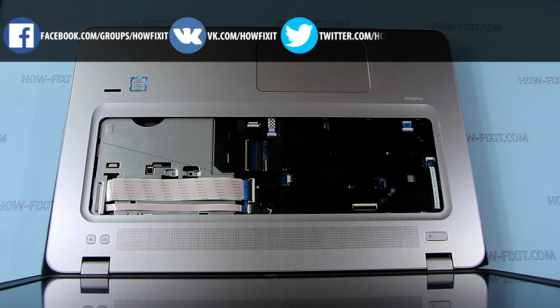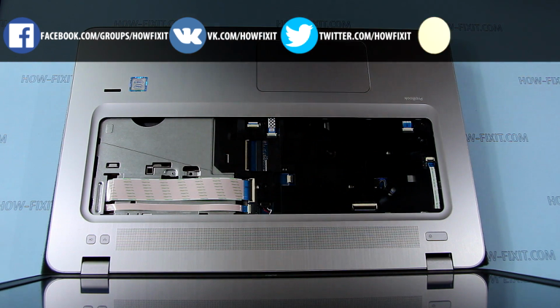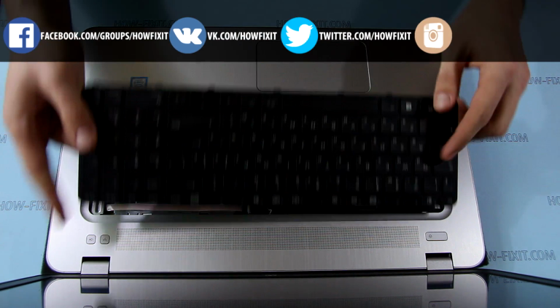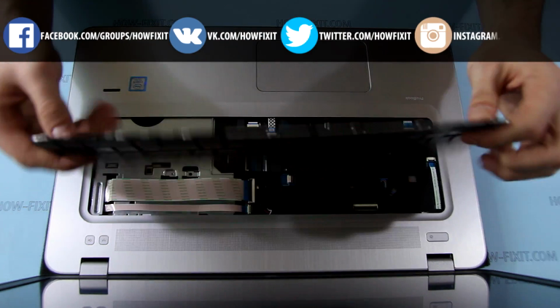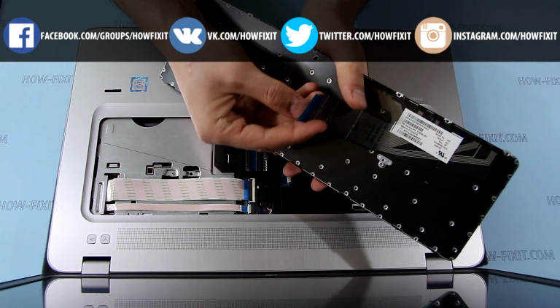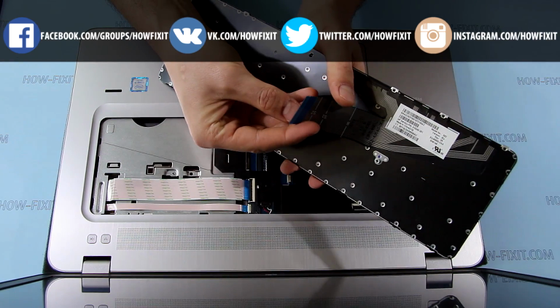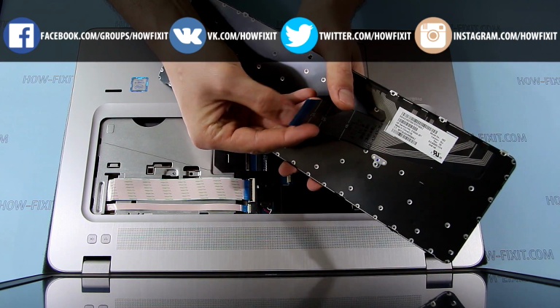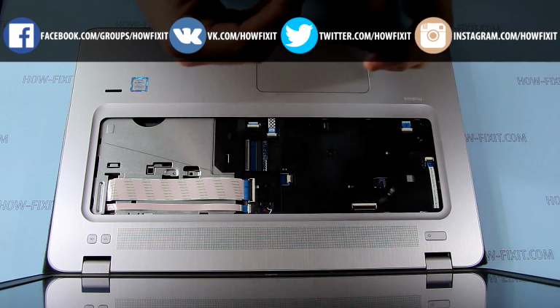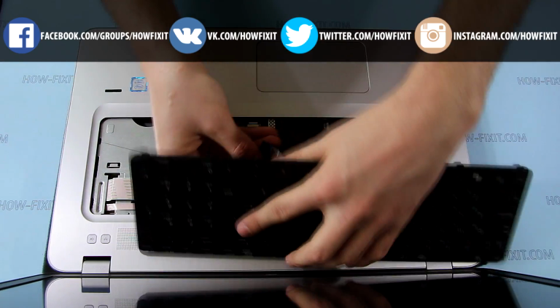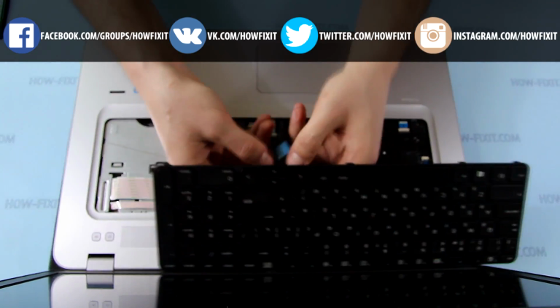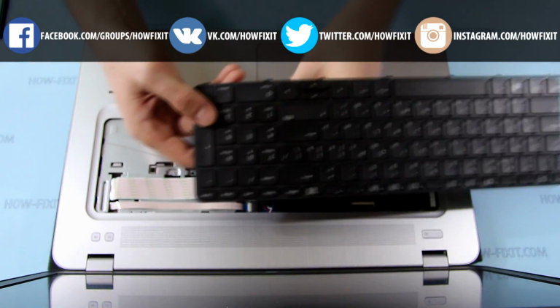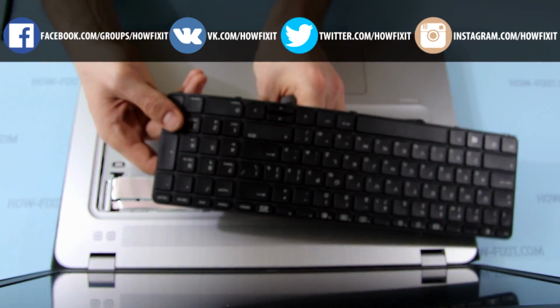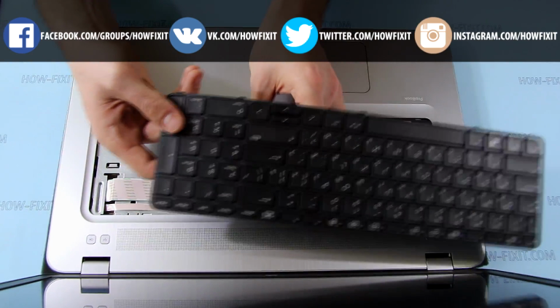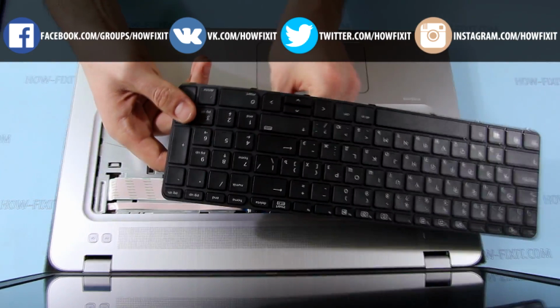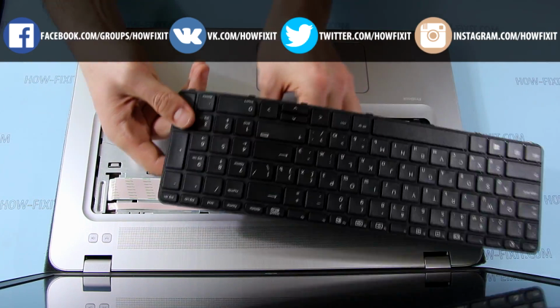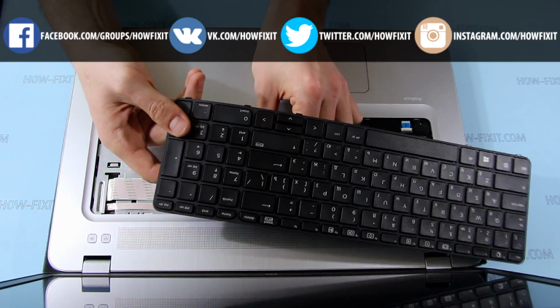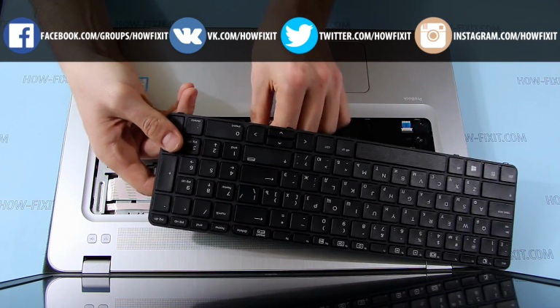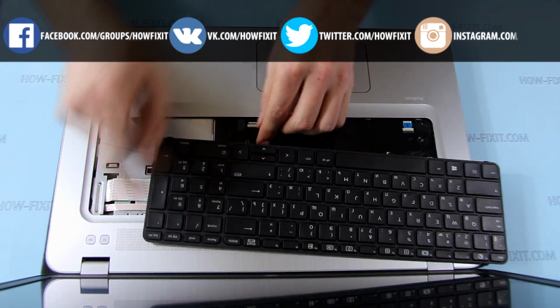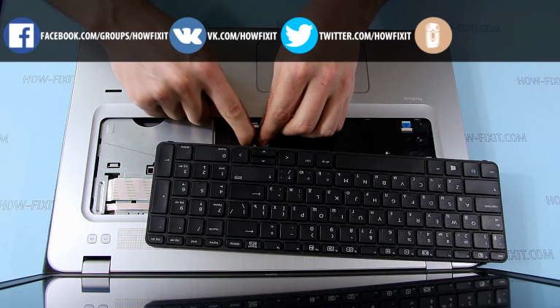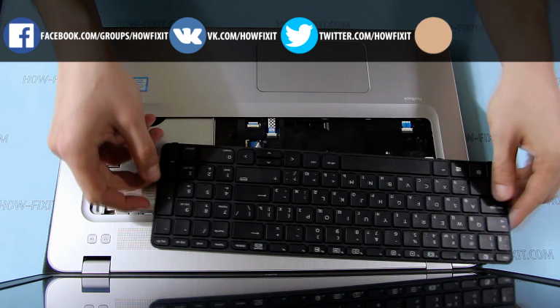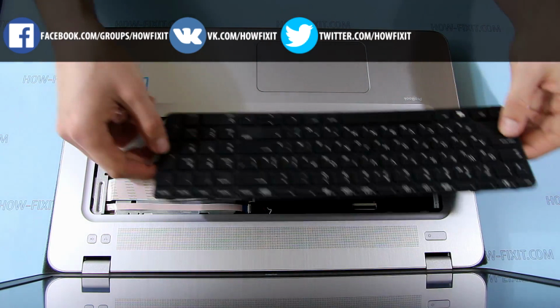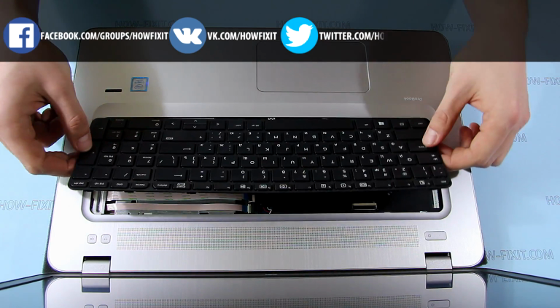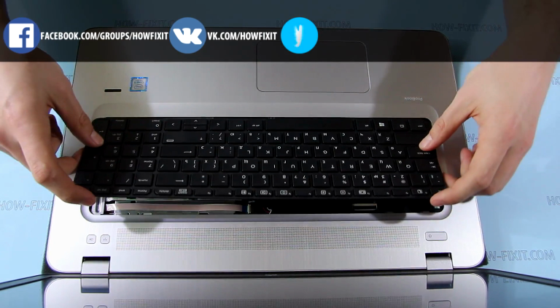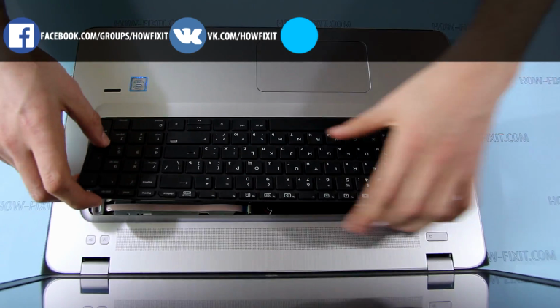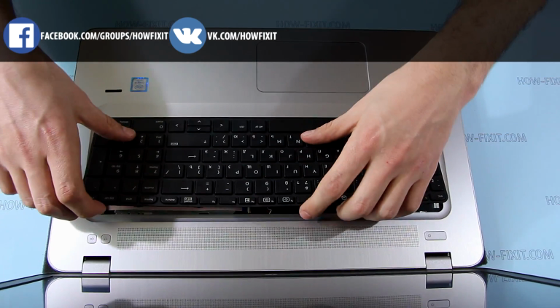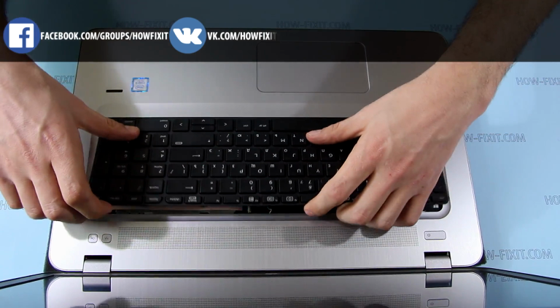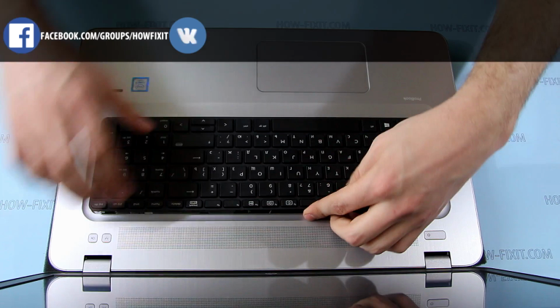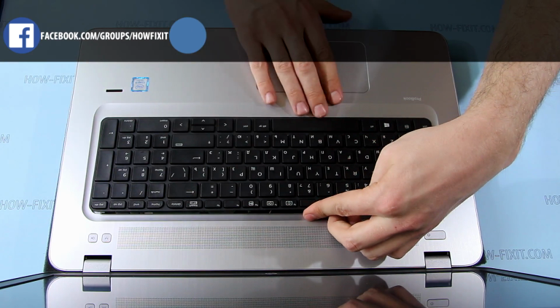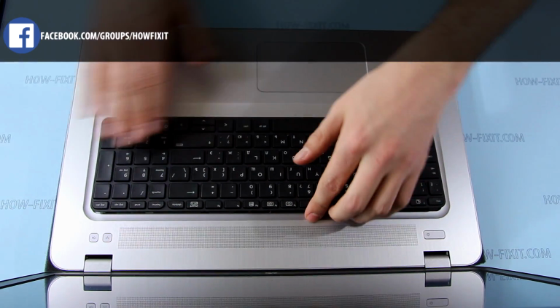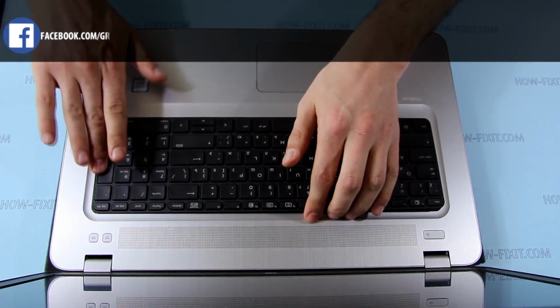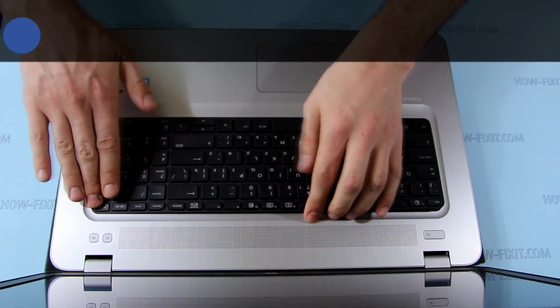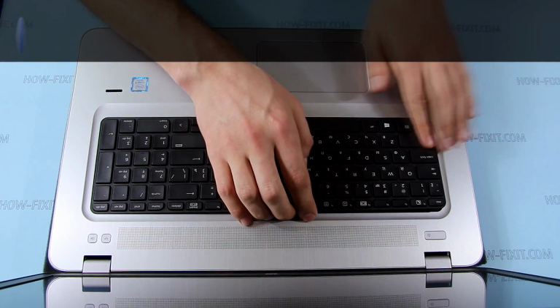Now install the keyboard. Connect the FFC cable. Insert the front of the keyboard into the top case, then put it down and snap the keyboard into place.